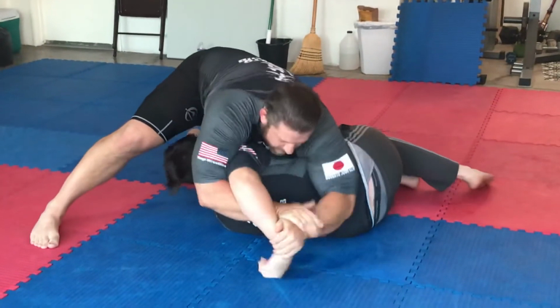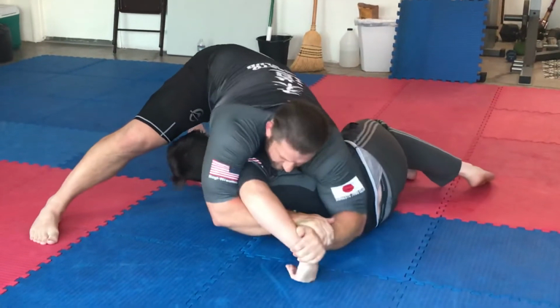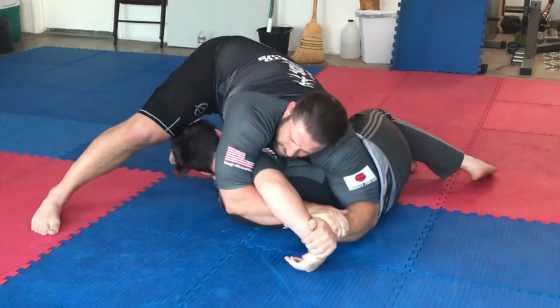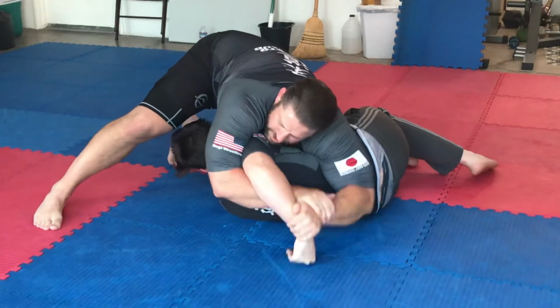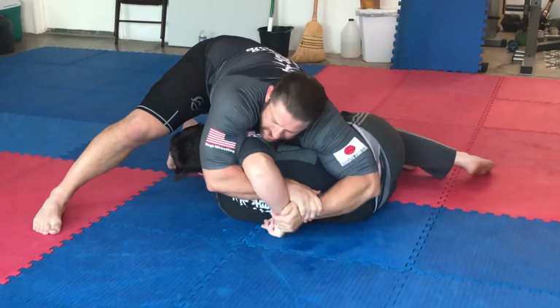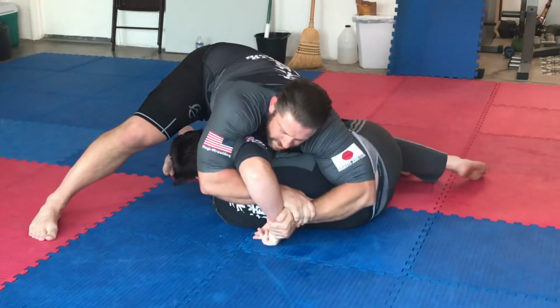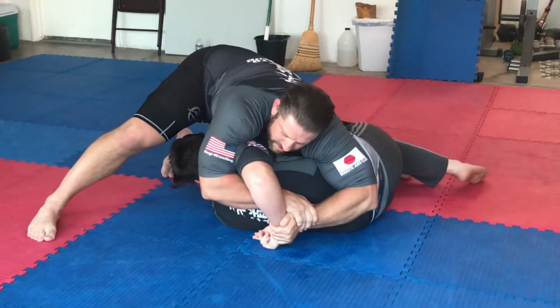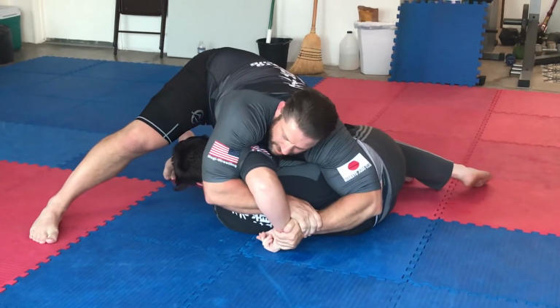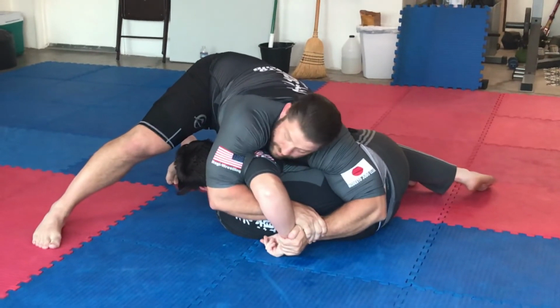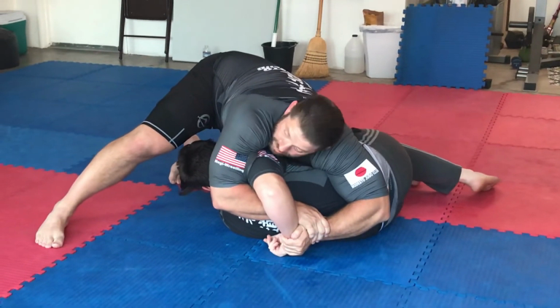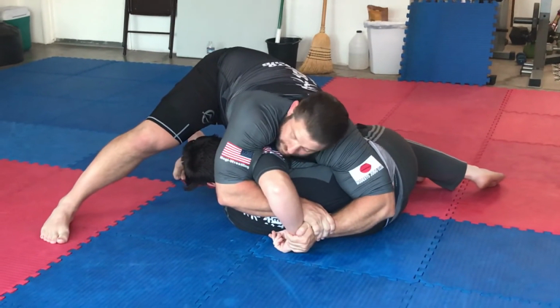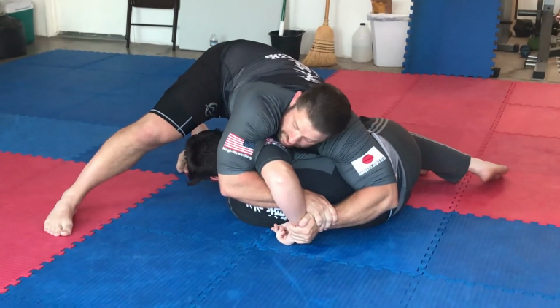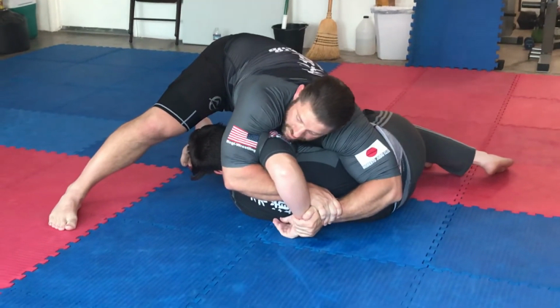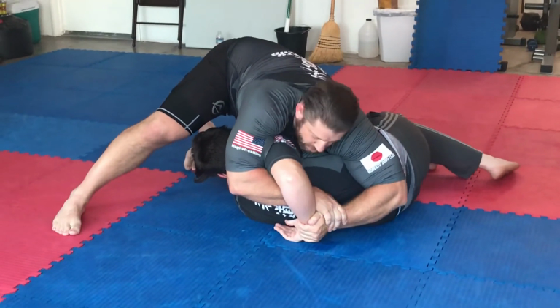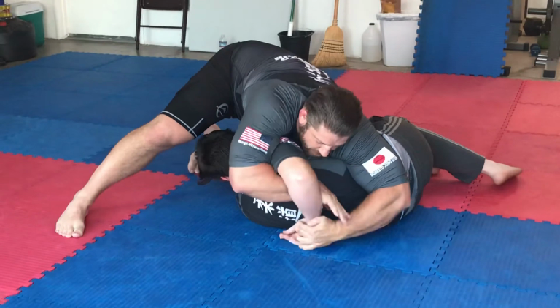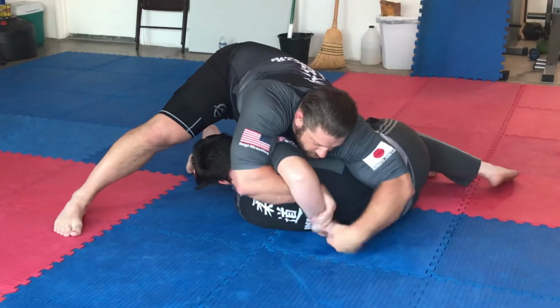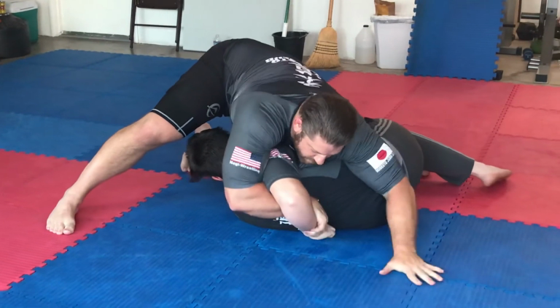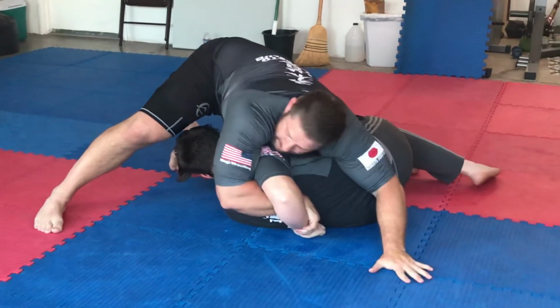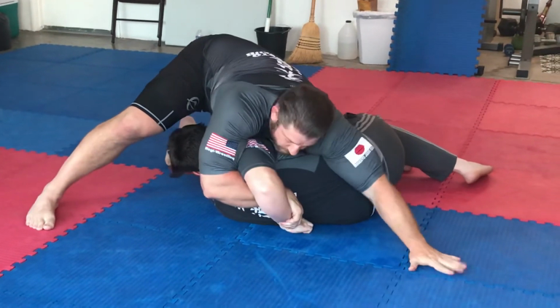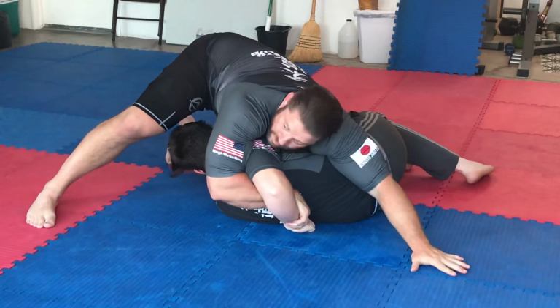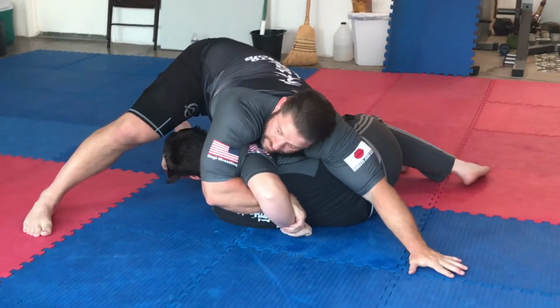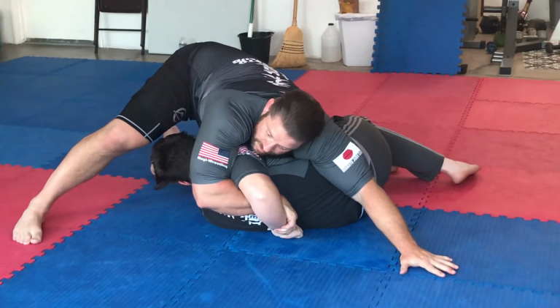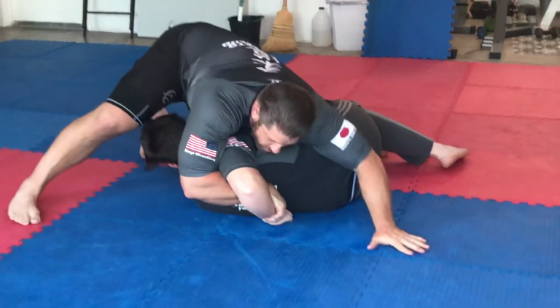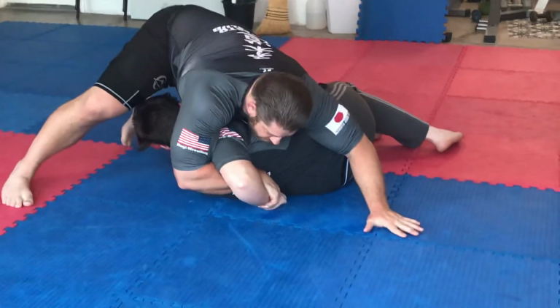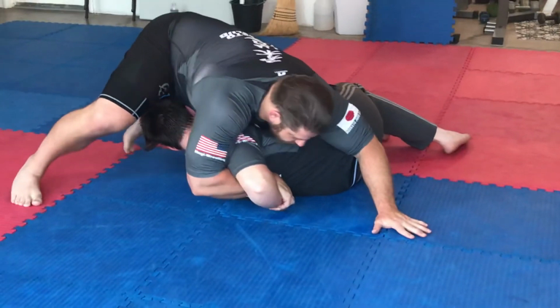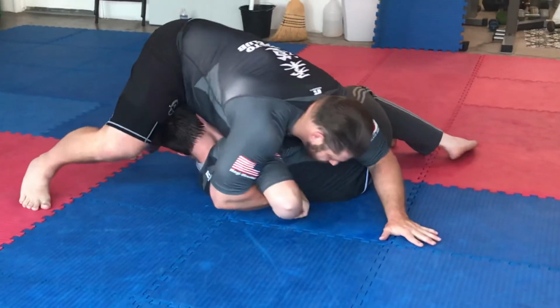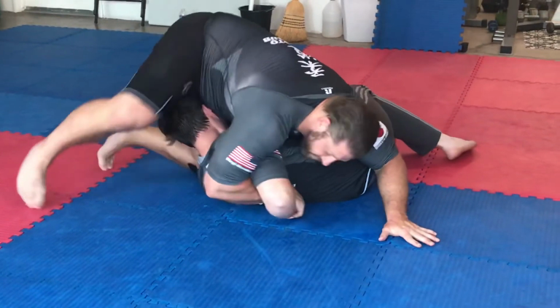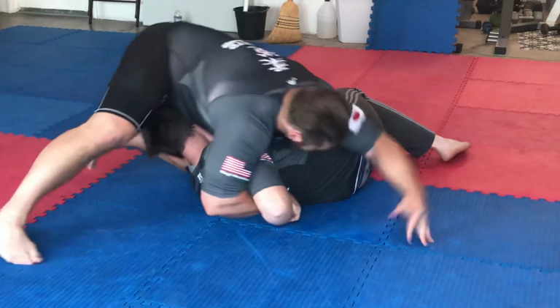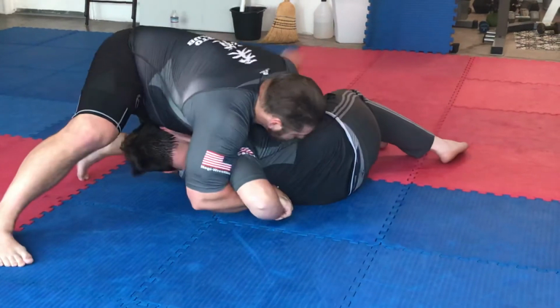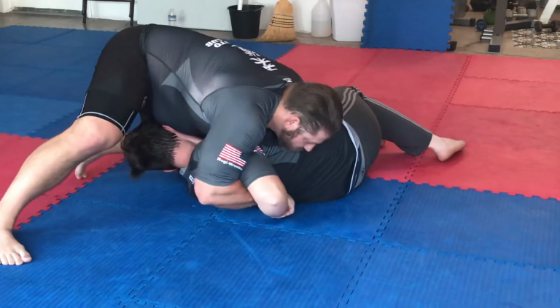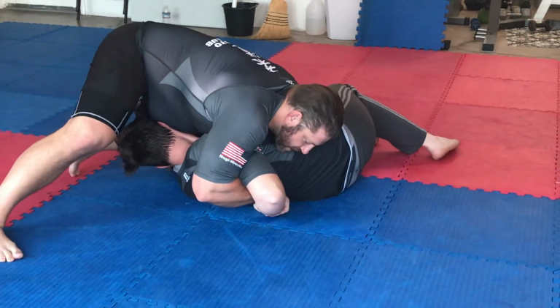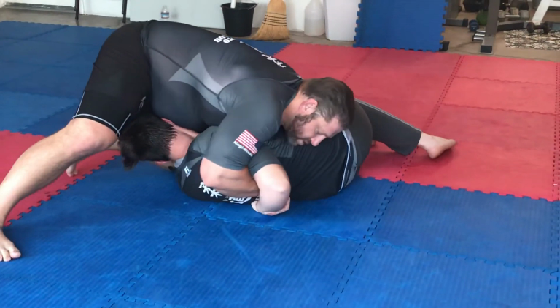If you feel like this is really tight and you feel like you're going to hurt him — do you feel the pressure, Joe? Yeah — I'm going to let go to a one-hand Kimura and step over the head. Put this hand here and just finish.